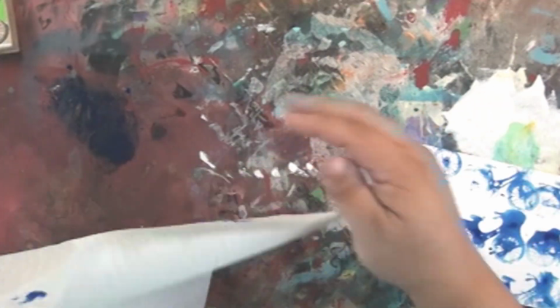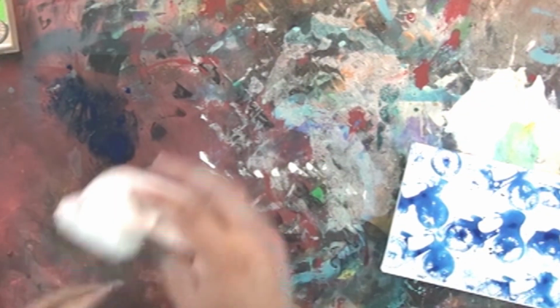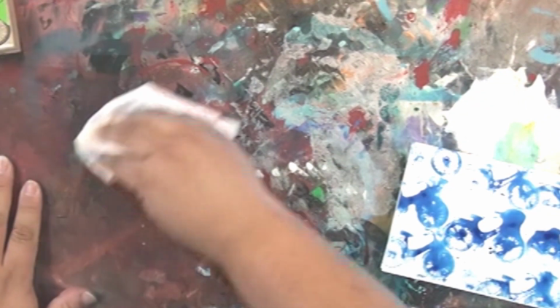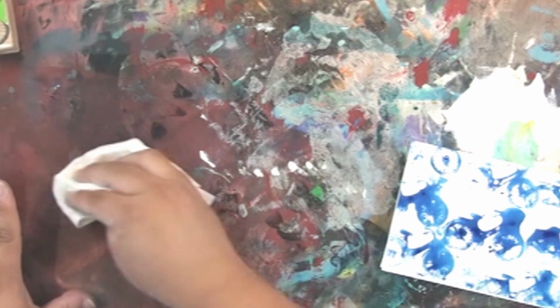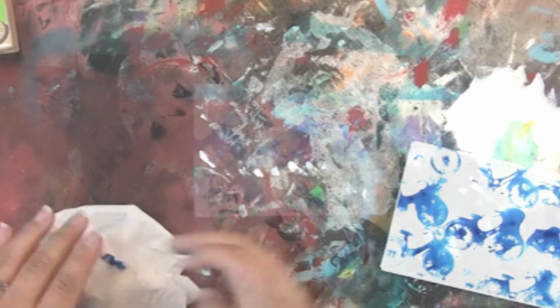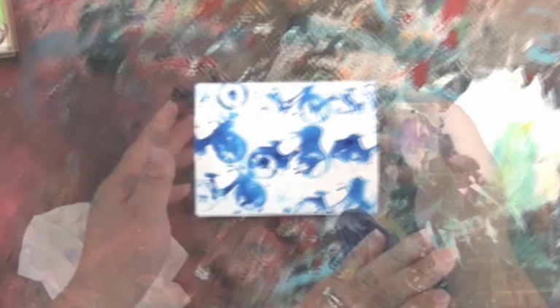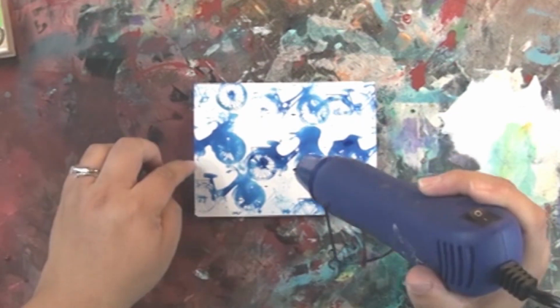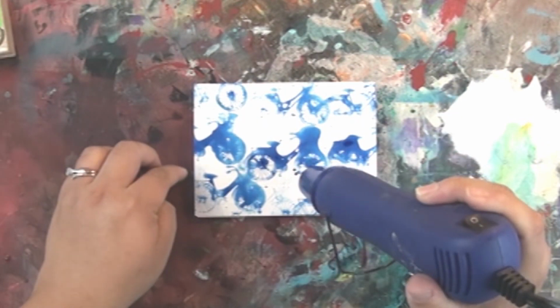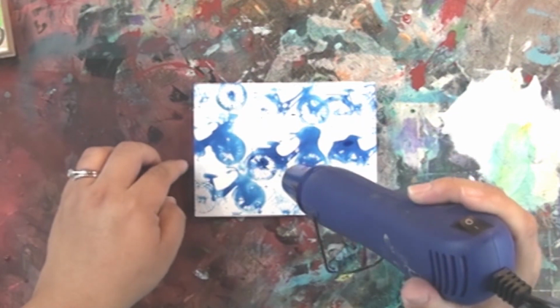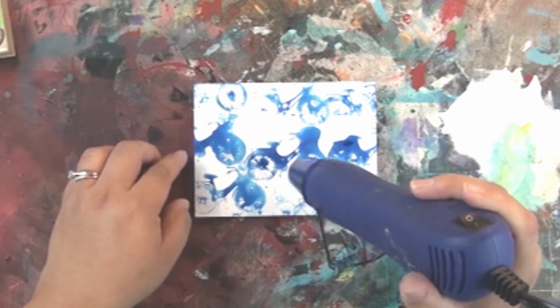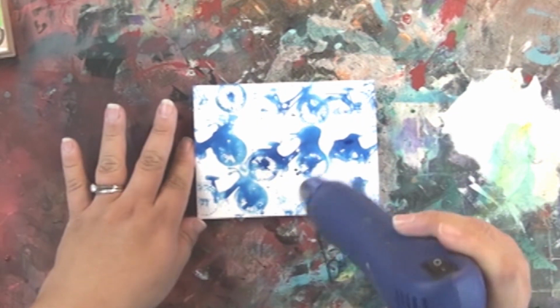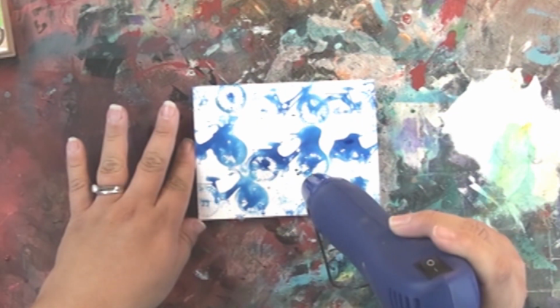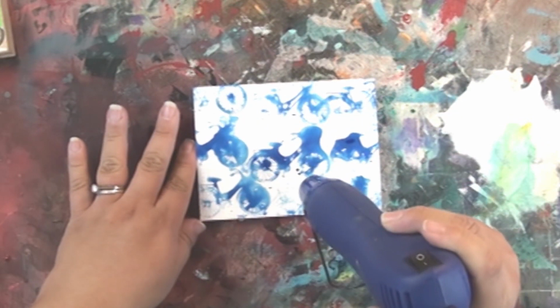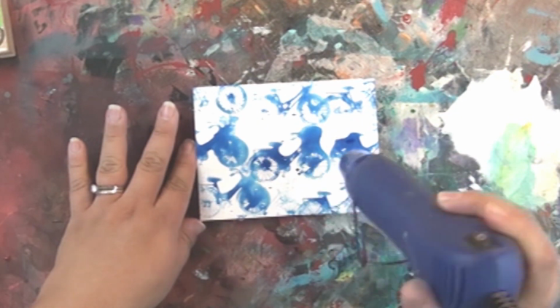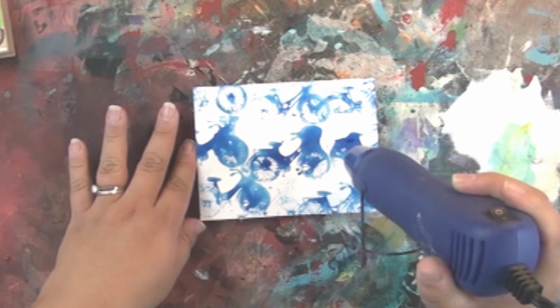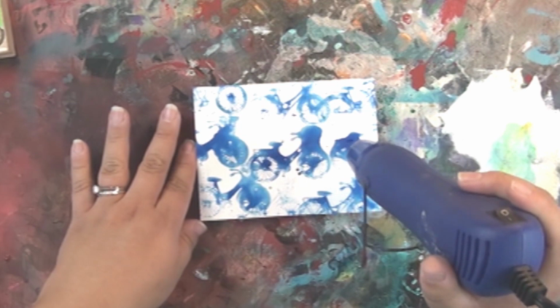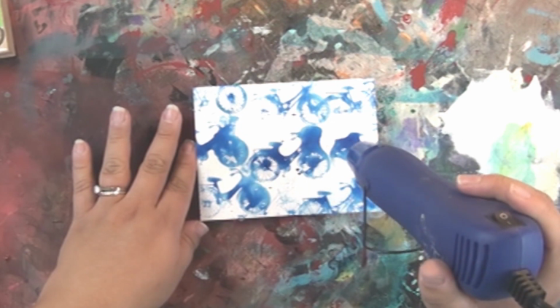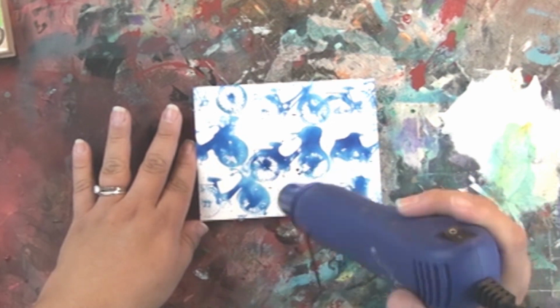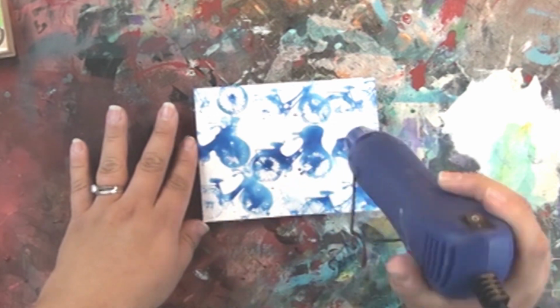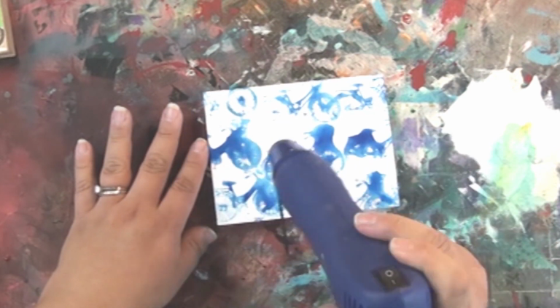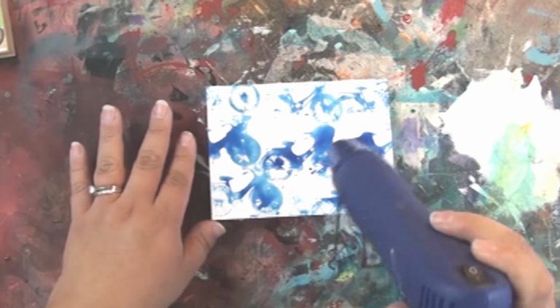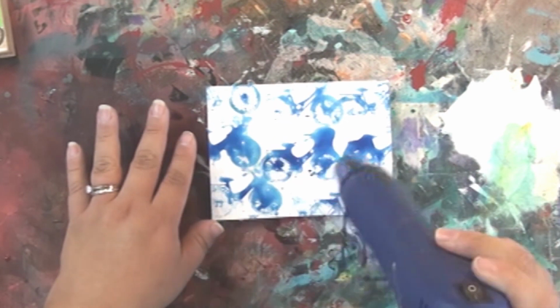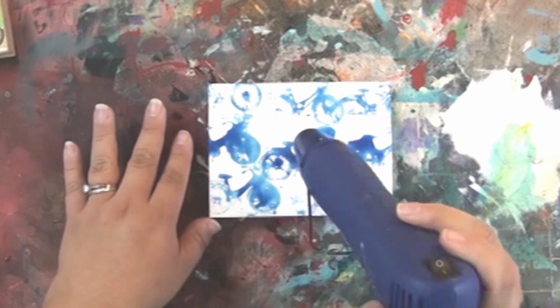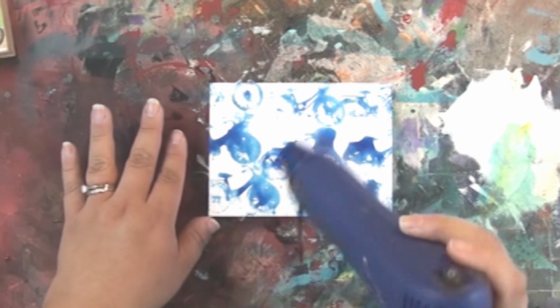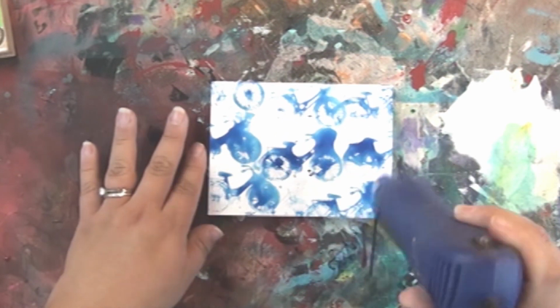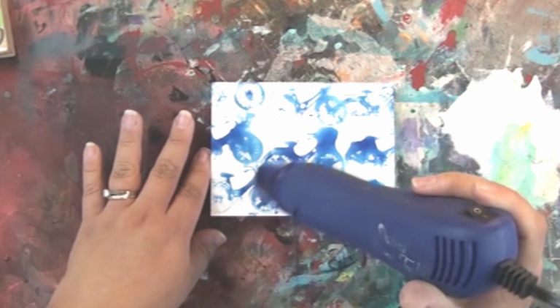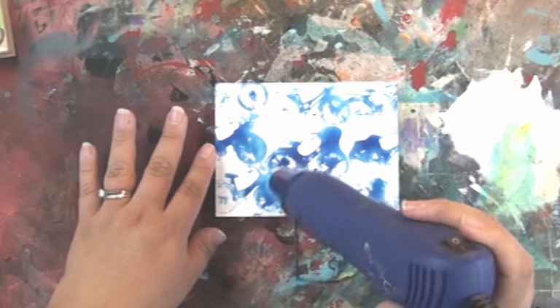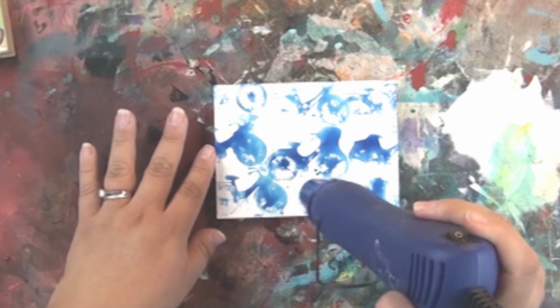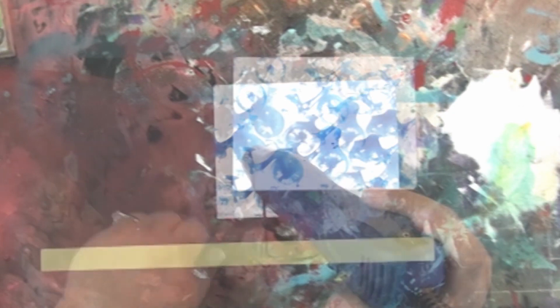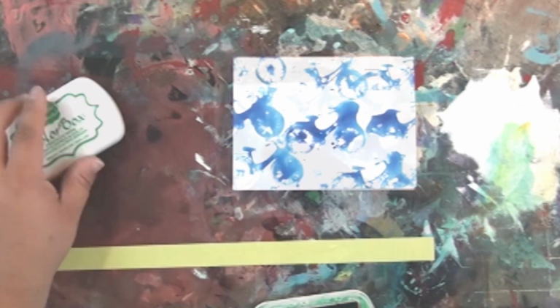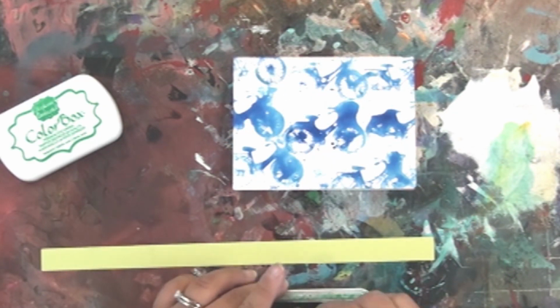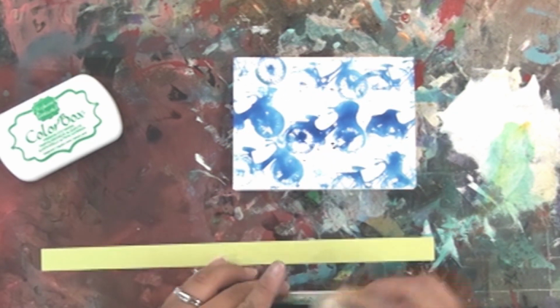To get this to dry a little bit faster, I'm going to use a heat gun to set the ink and get it to dry so I can go to the next step. This is a really fun way to make a kind of watercolor pattern using any of your stamps that you have.